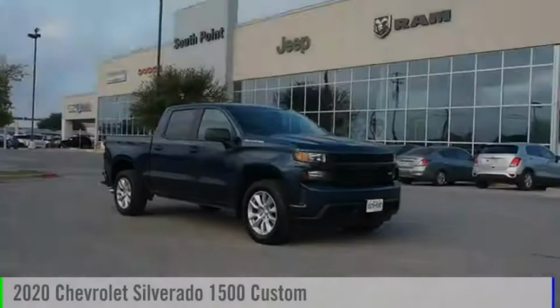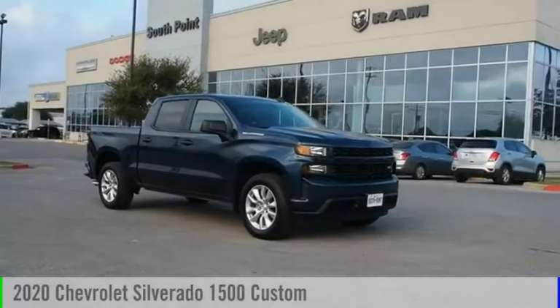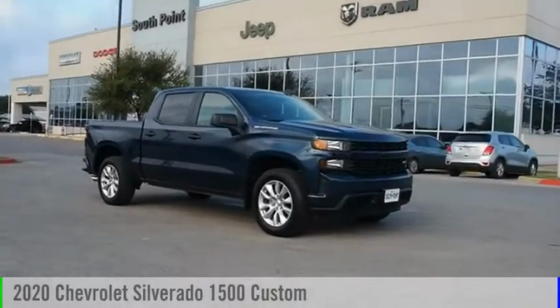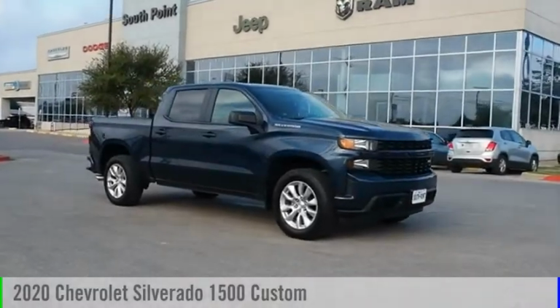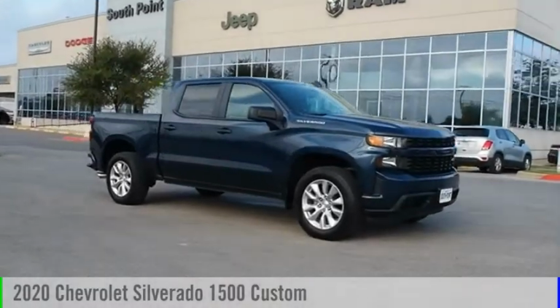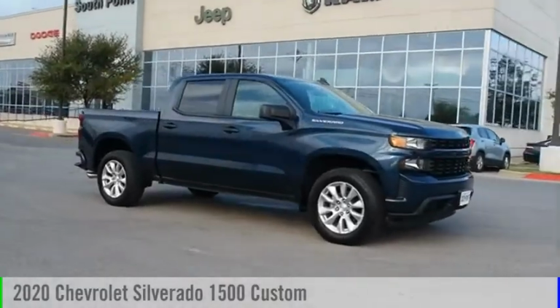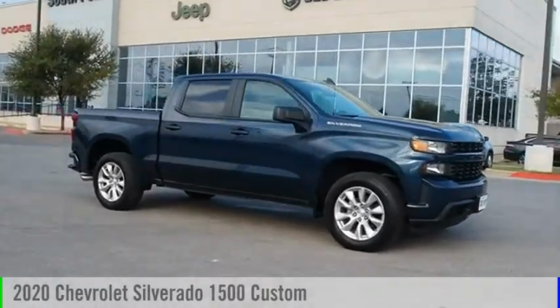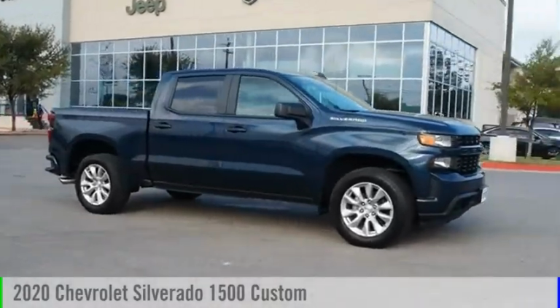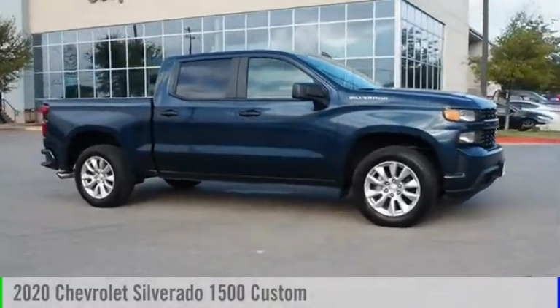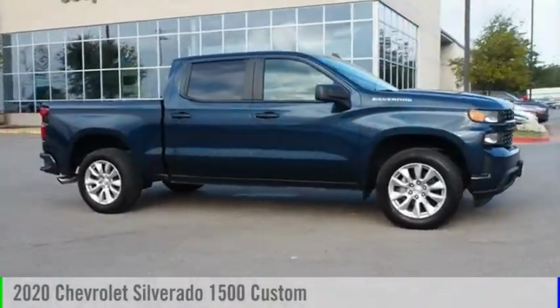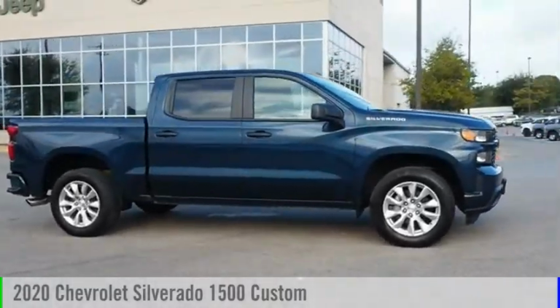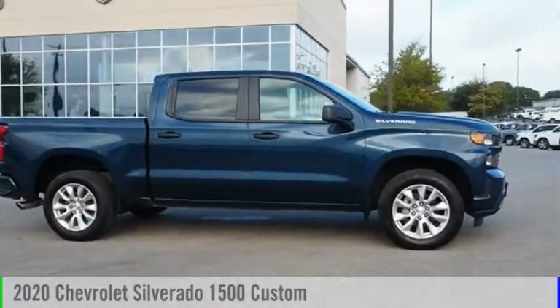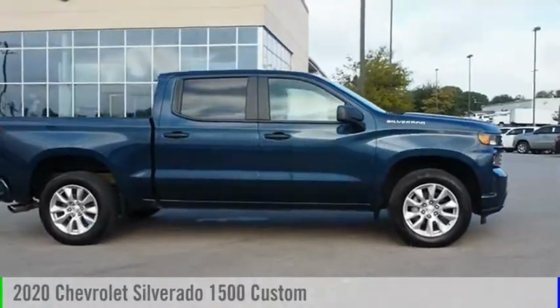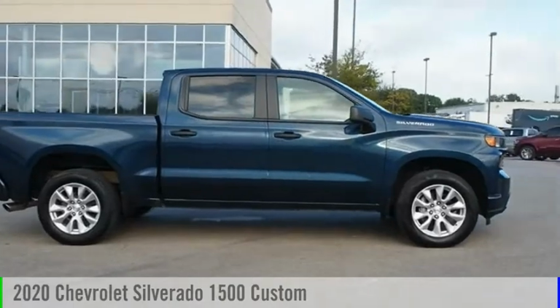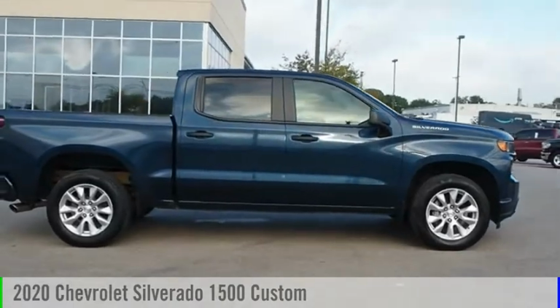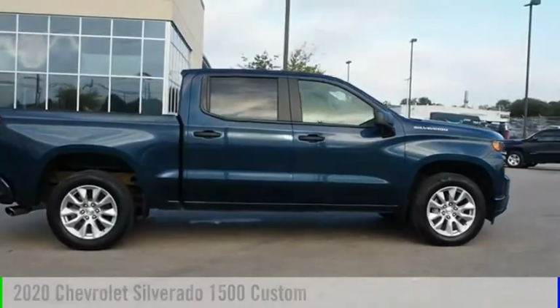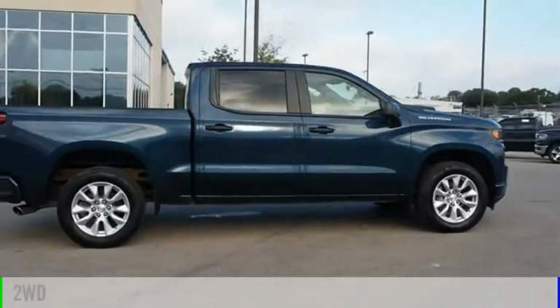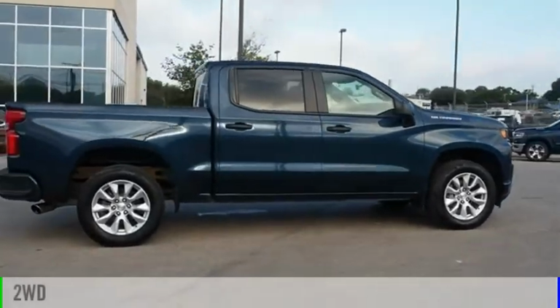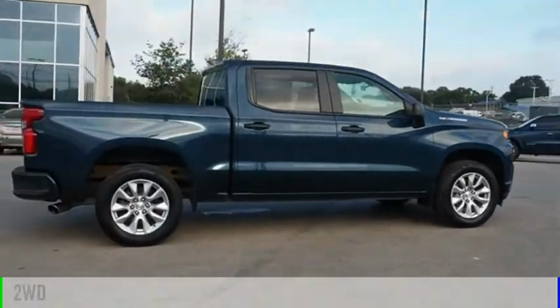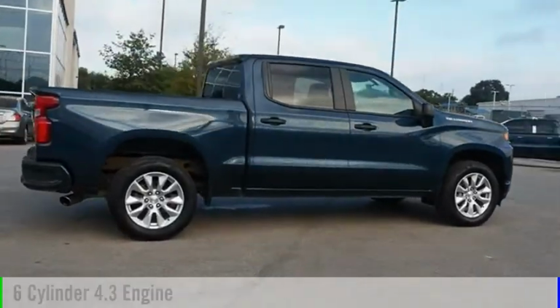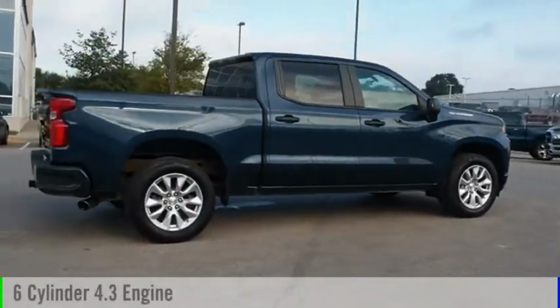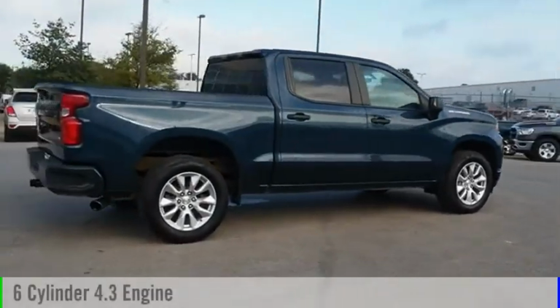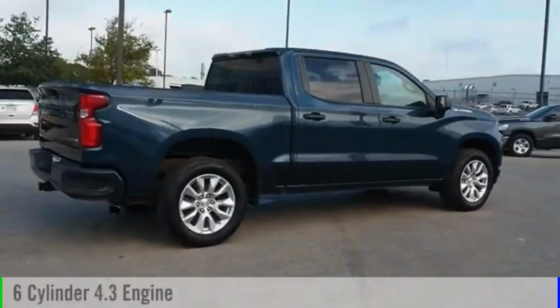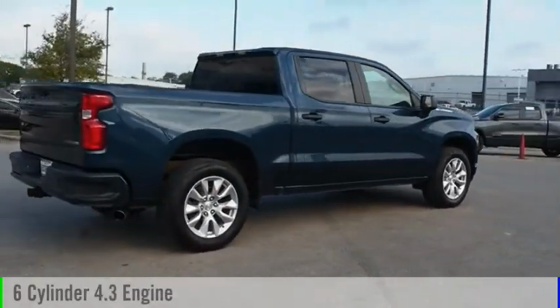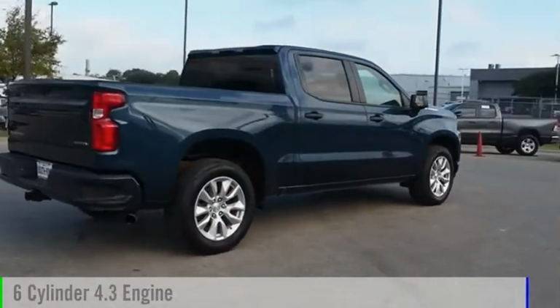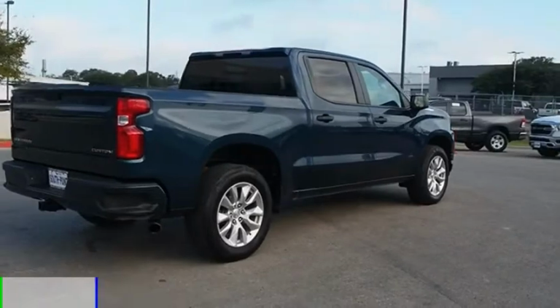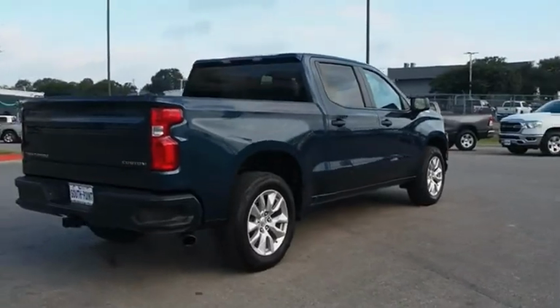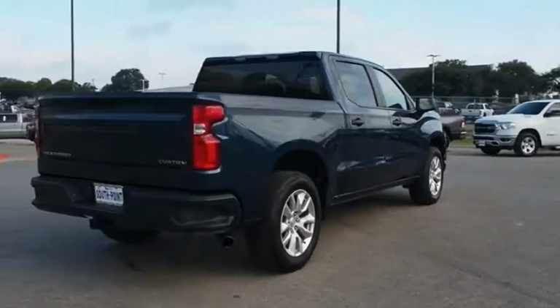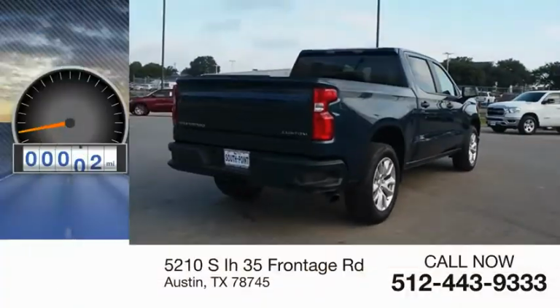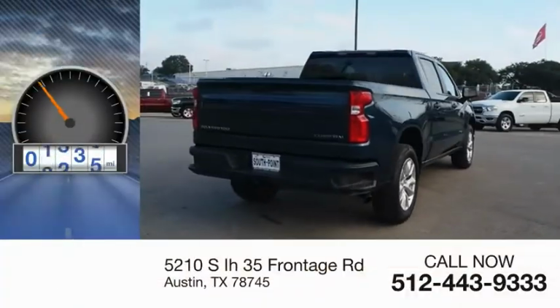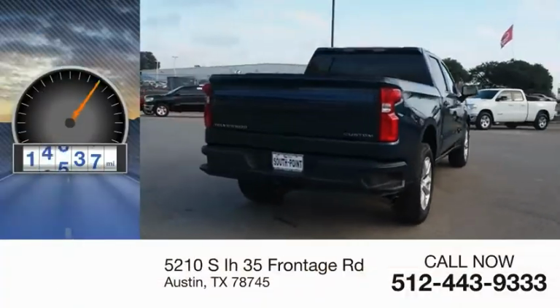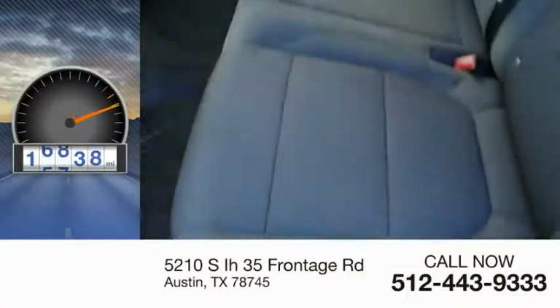Stop by and take a look at the 2020 Silverado 1500. This vehicle is powered by a two-wheel drive, six-cylinder, 4.3-liter engine. This vehicle has less than 20,000 miles.